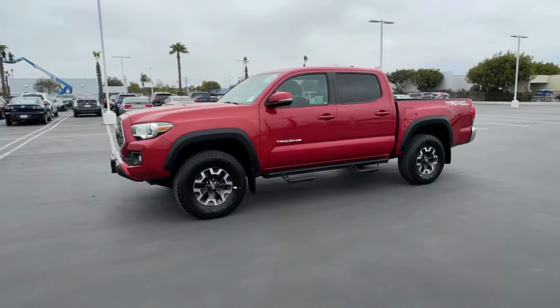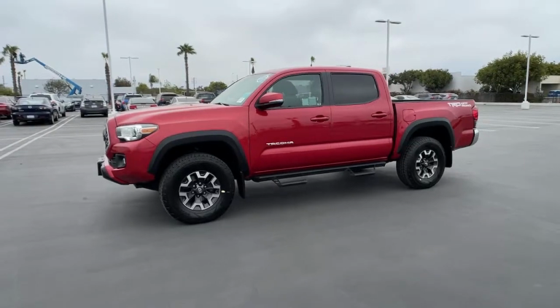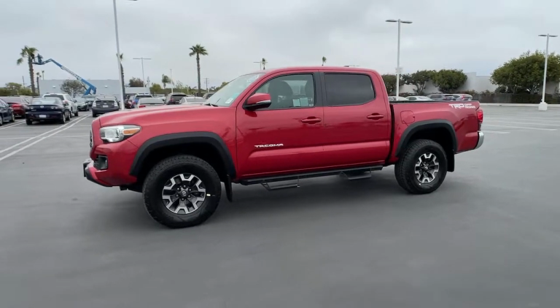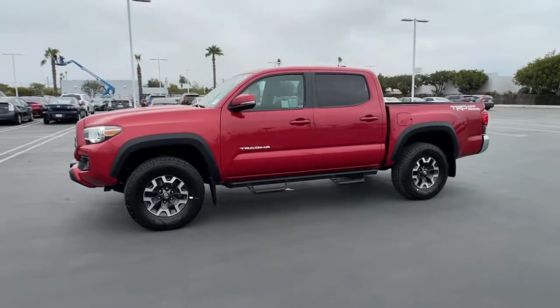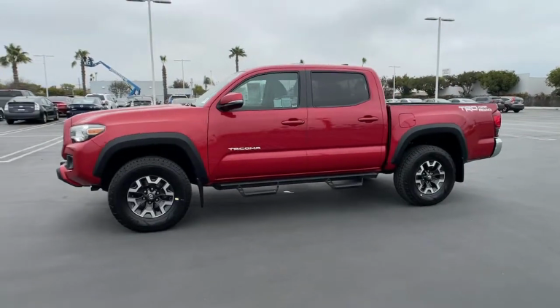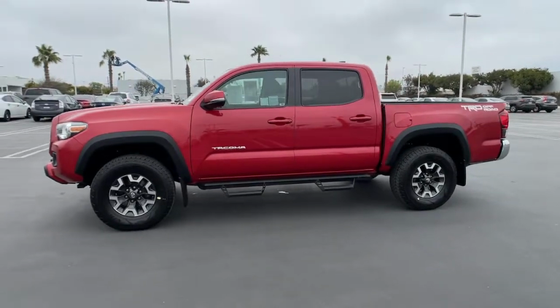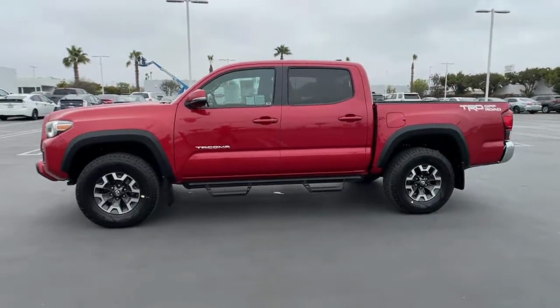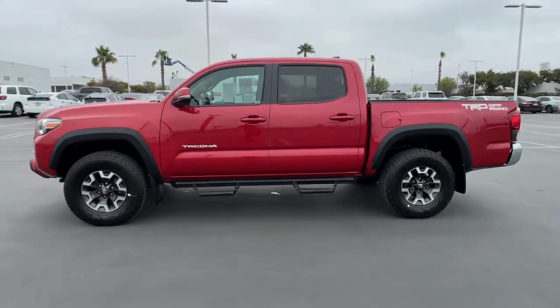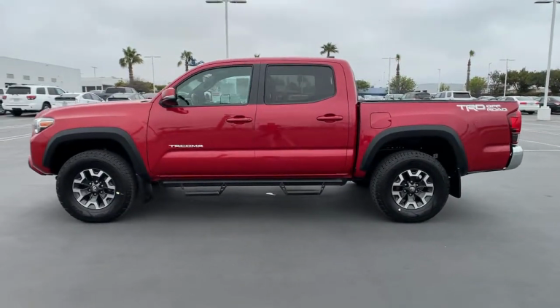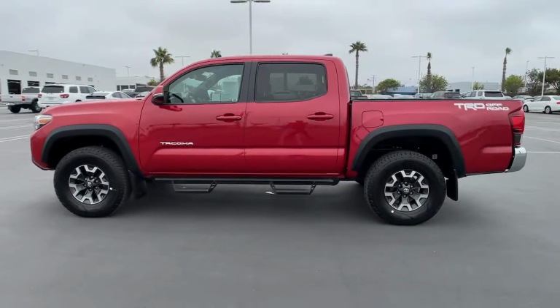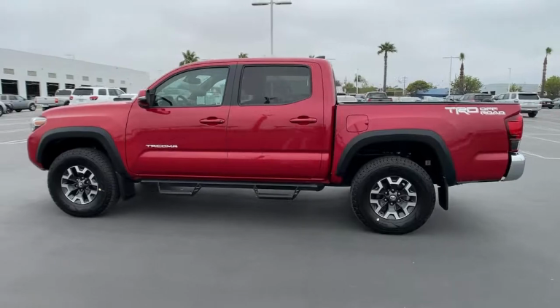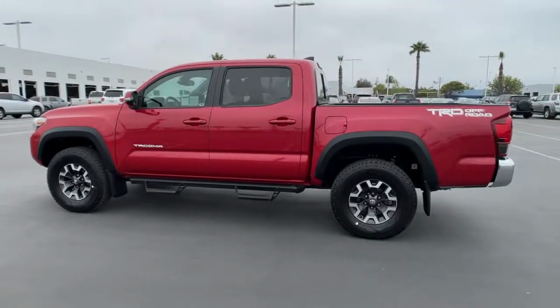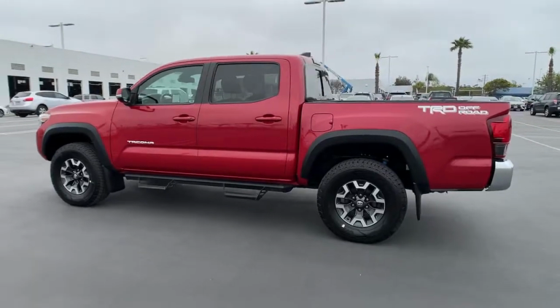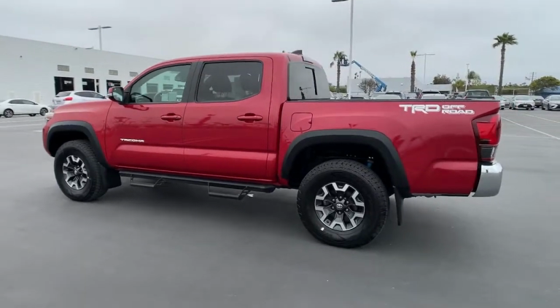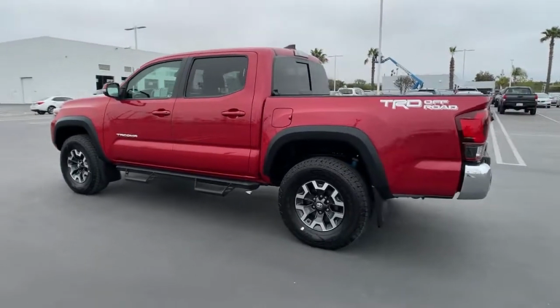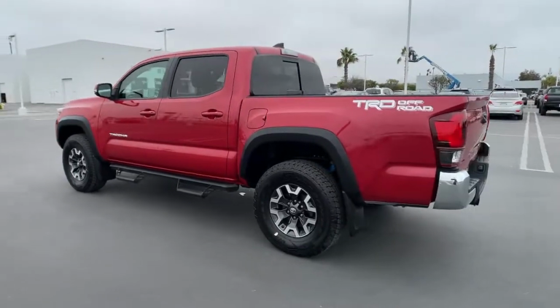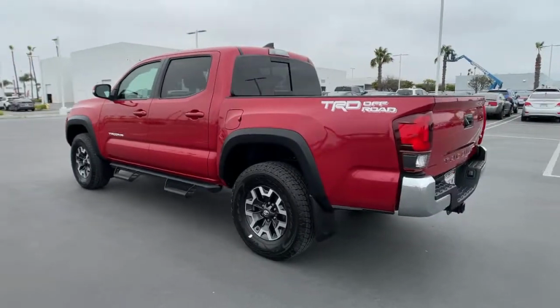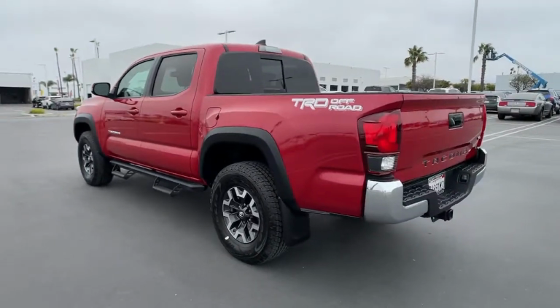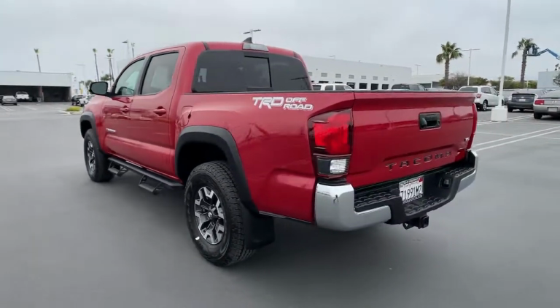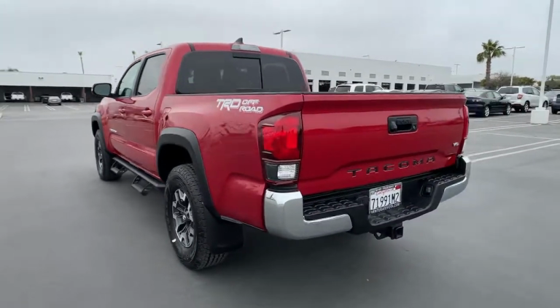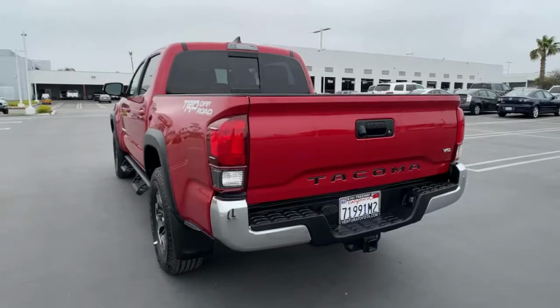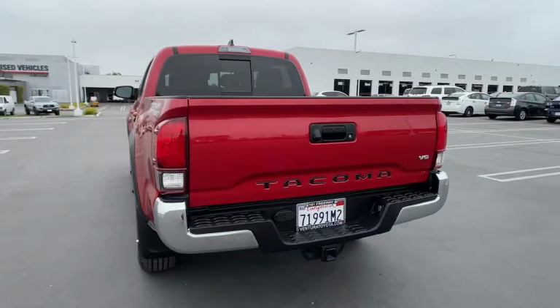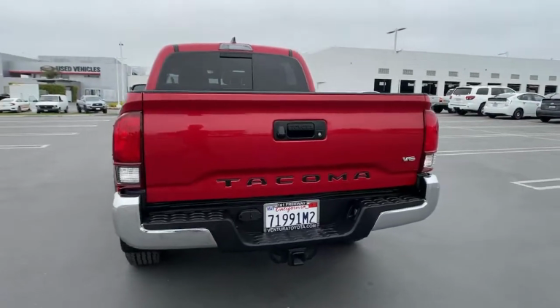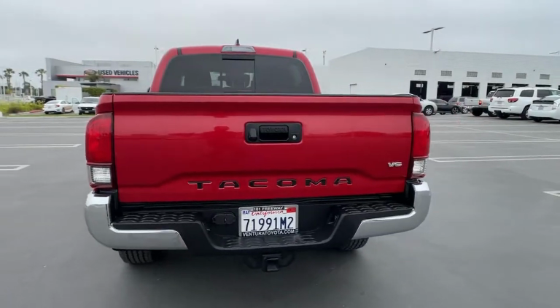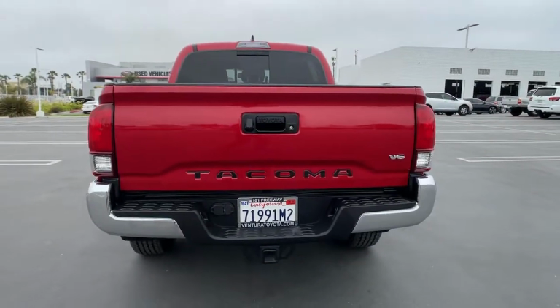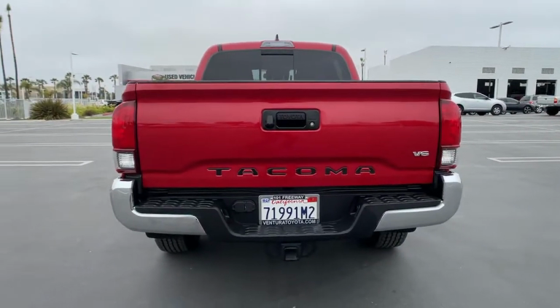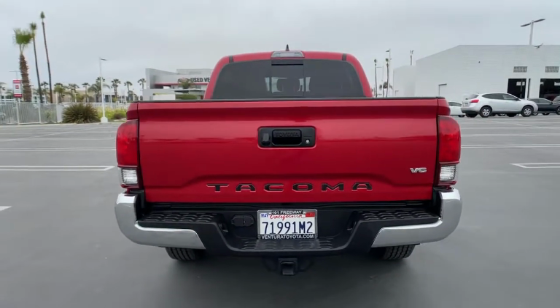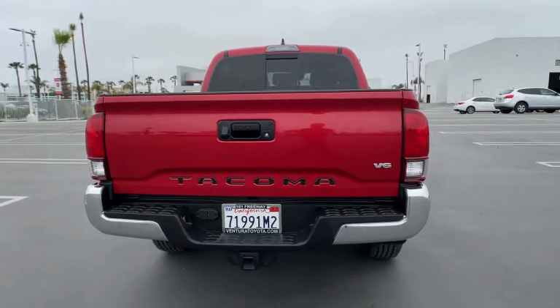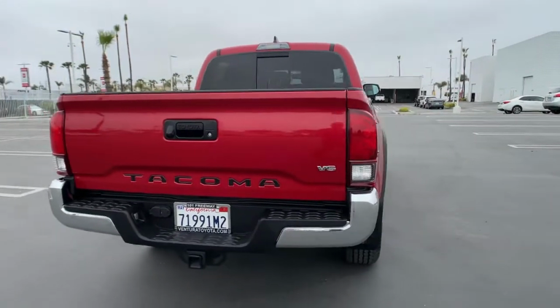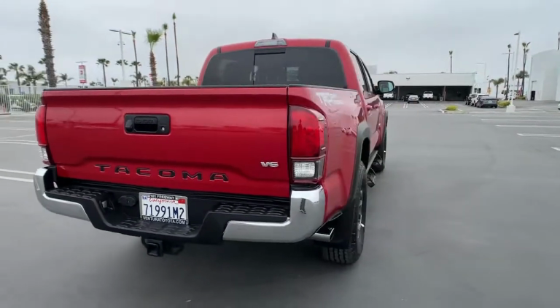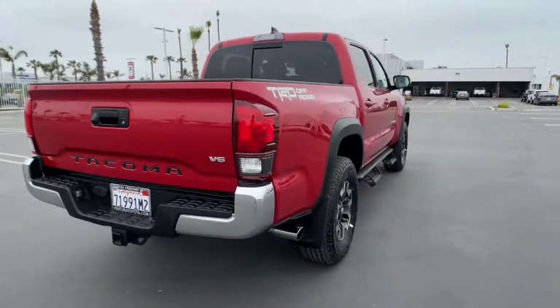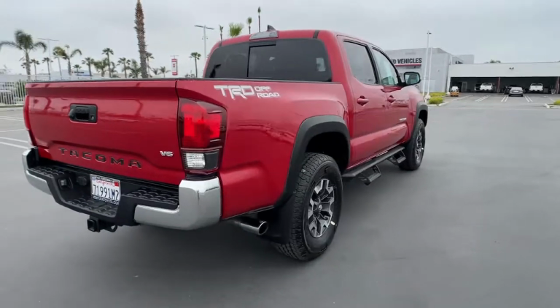Take a moment to check out the 2018 Toyota Tacoma. With less than 40,000 miles on the odometer, this vehicle stands out from the rest. You'll be comfortable, connected, and focused on the road or trail ahead in this capable Tacoma.